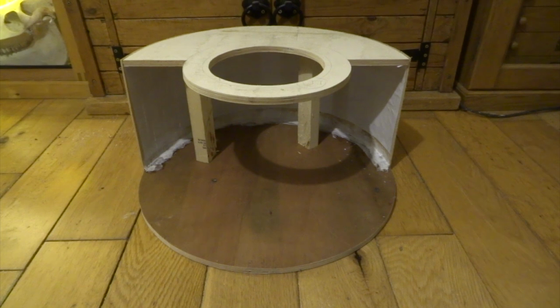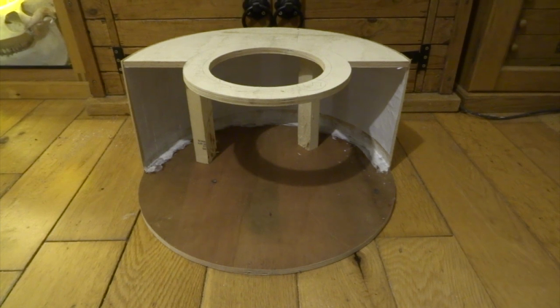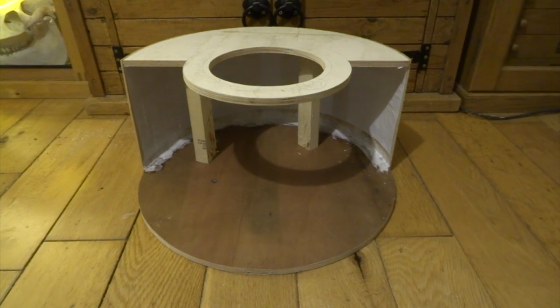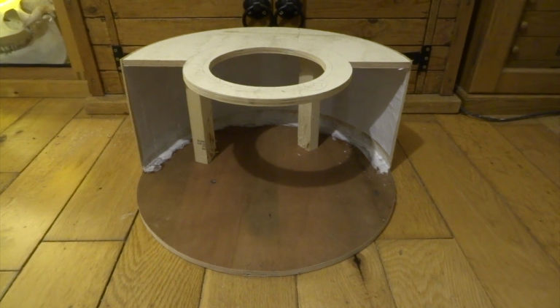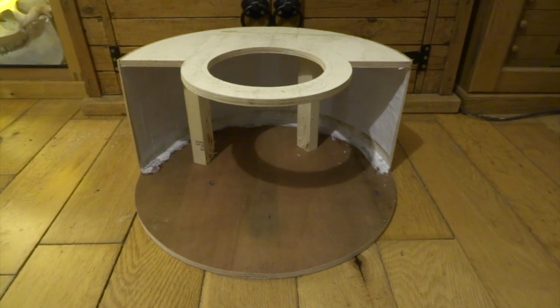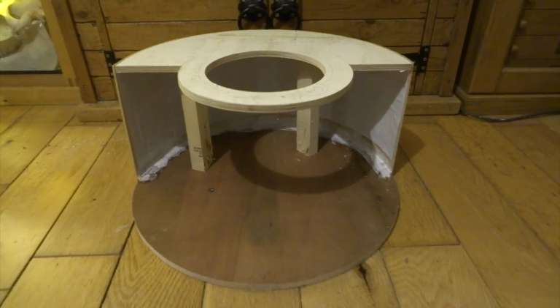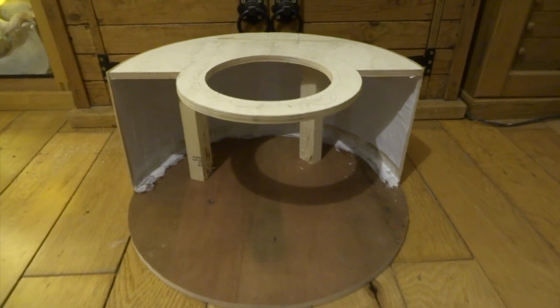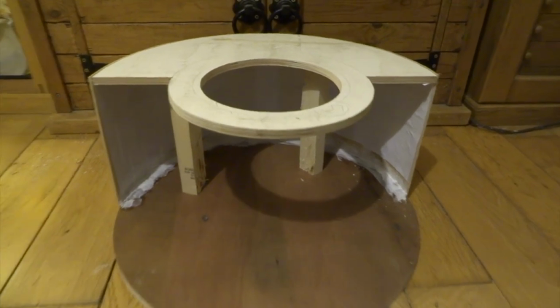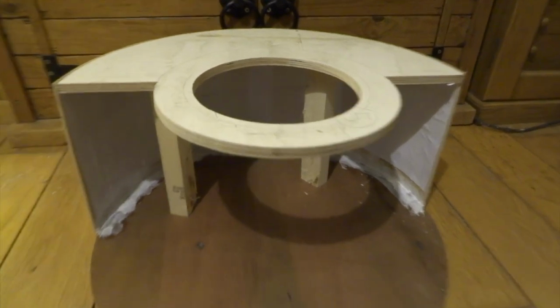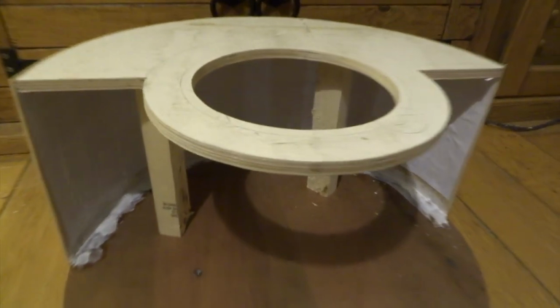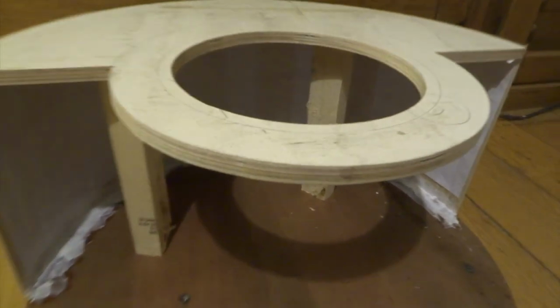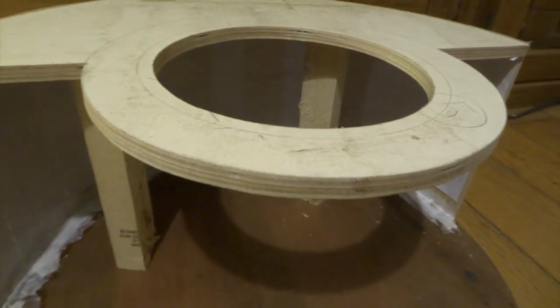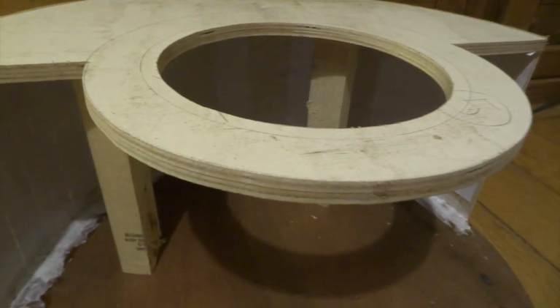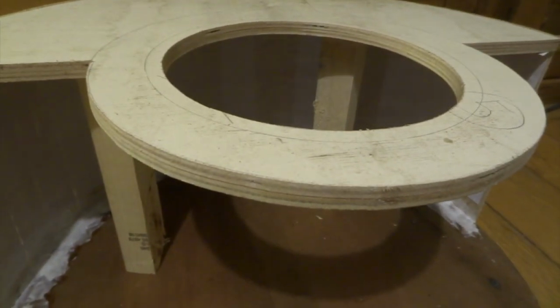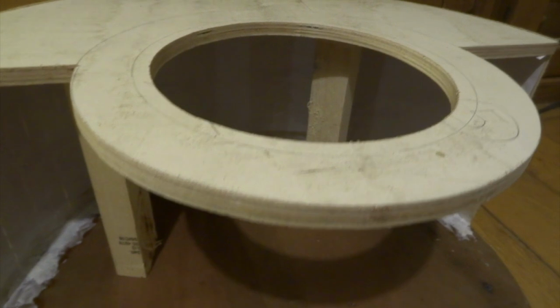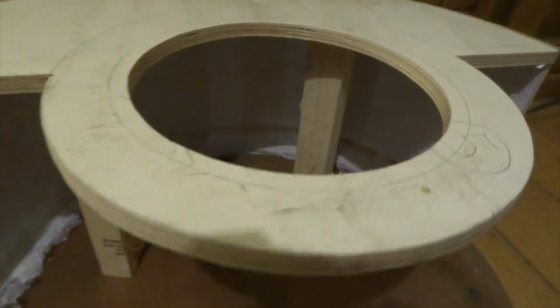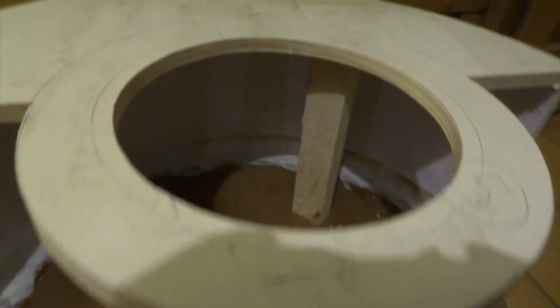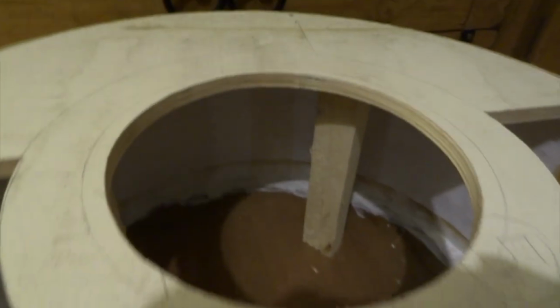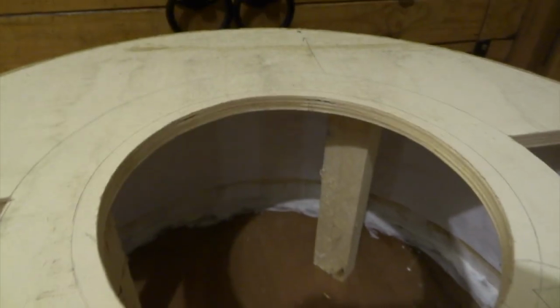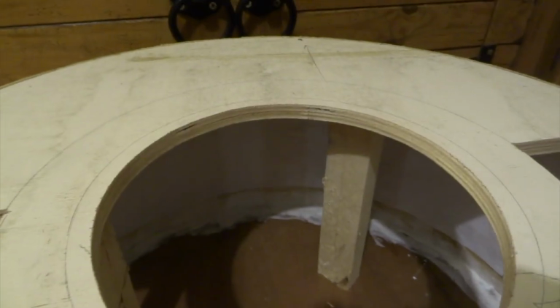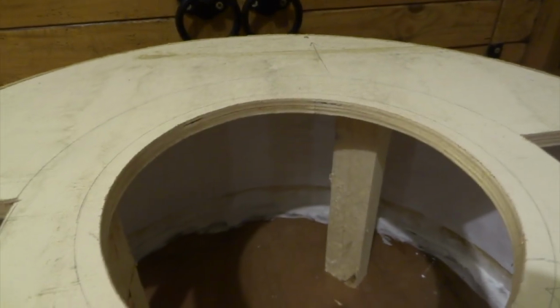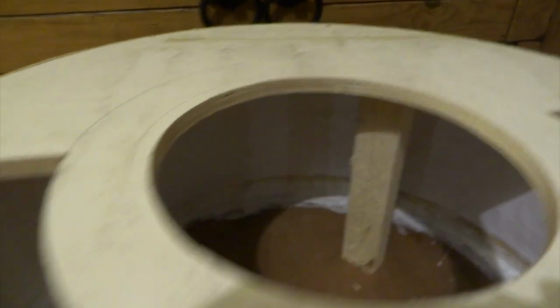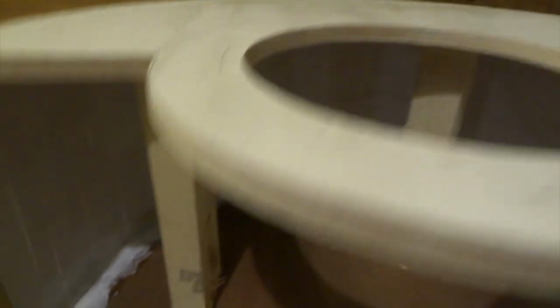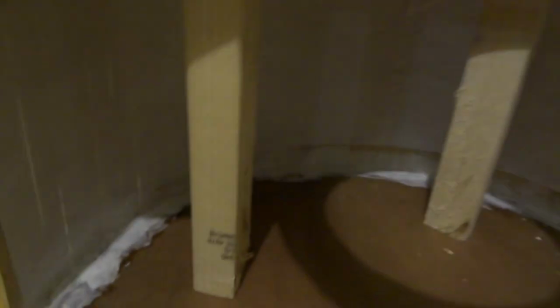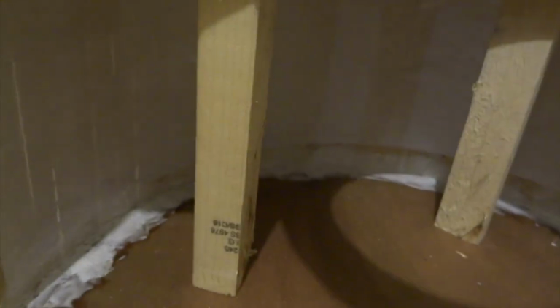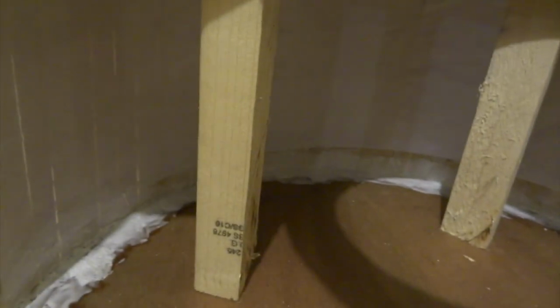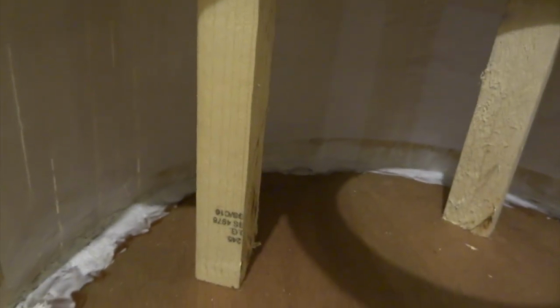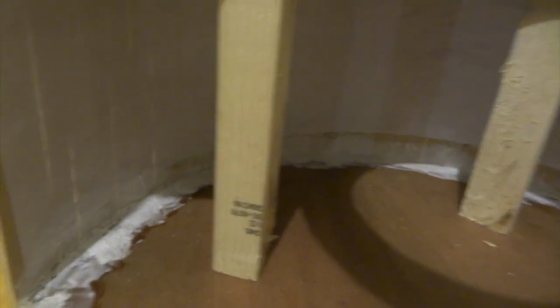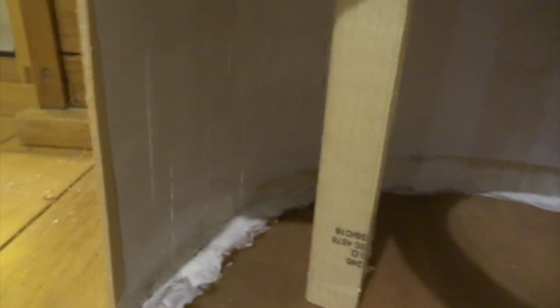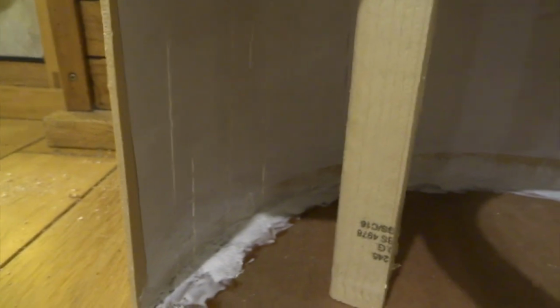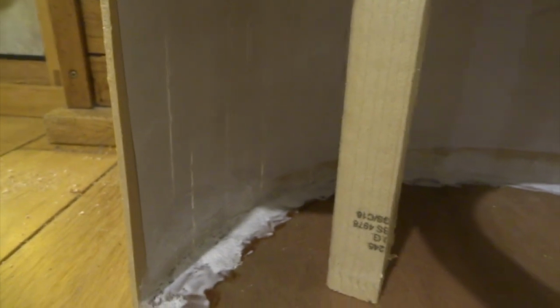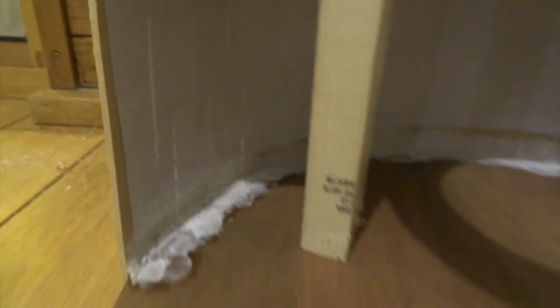Hi YouTube, in this video I'm going to be making Max Rebo, who is one of the musicians in Return of the Jedi. I'm also going to be making his musical instrument, and this is how I started it off.